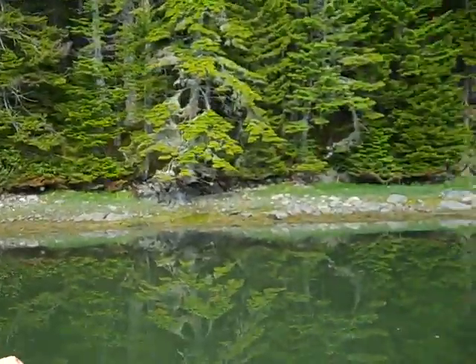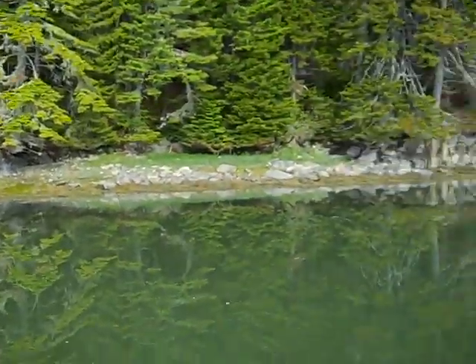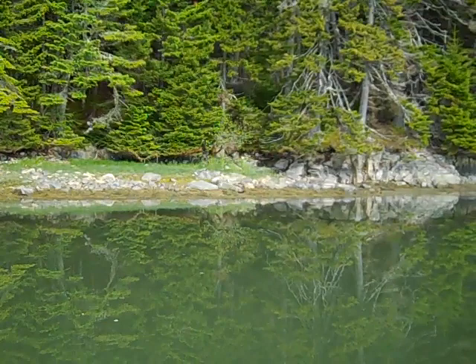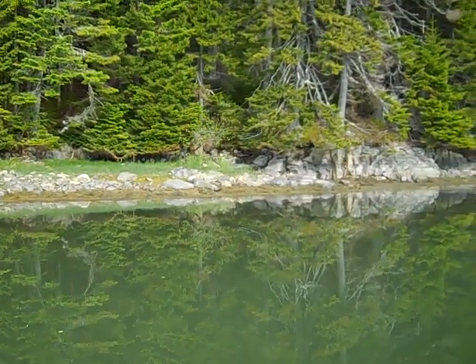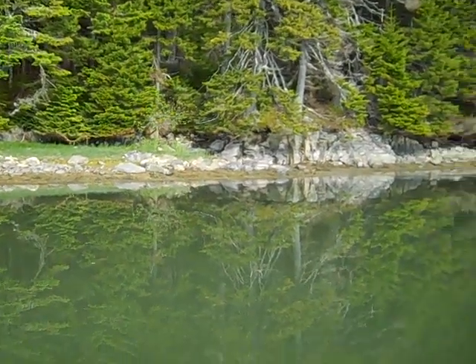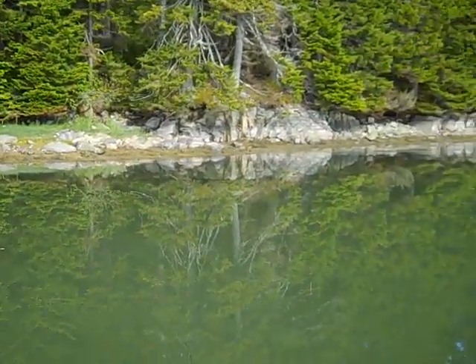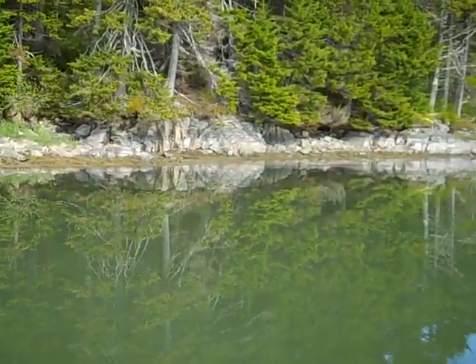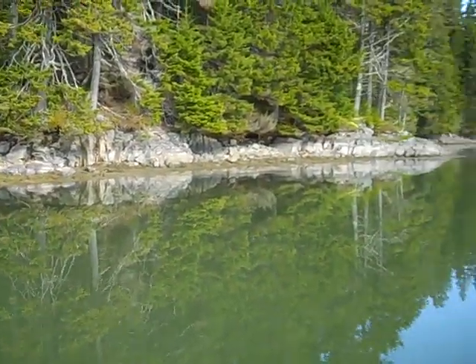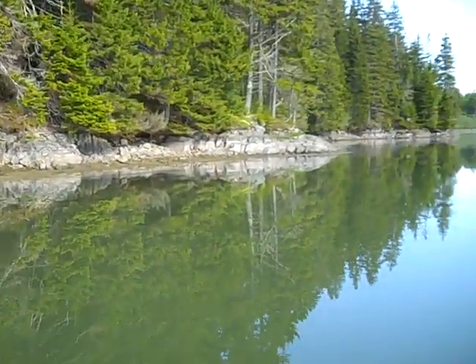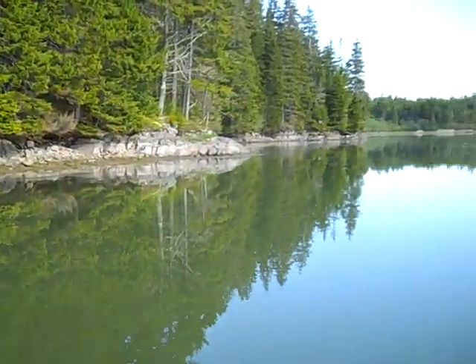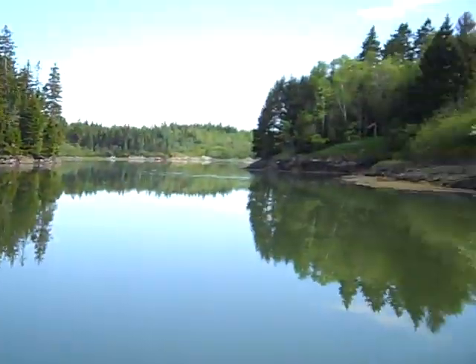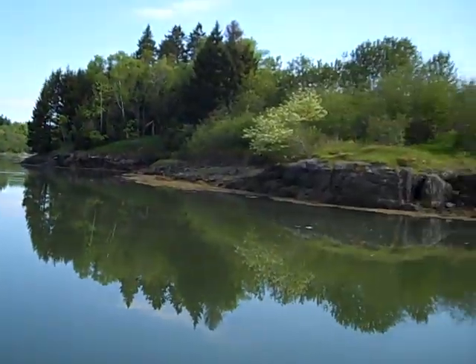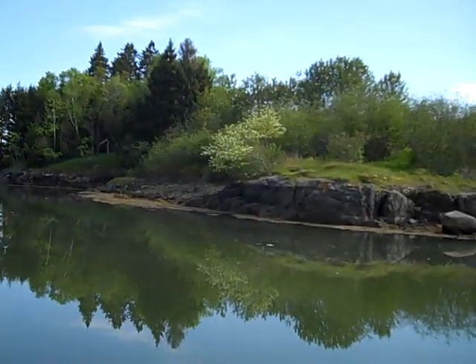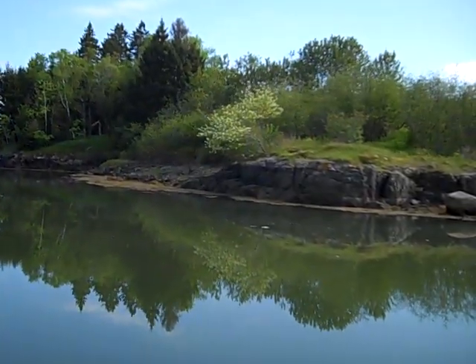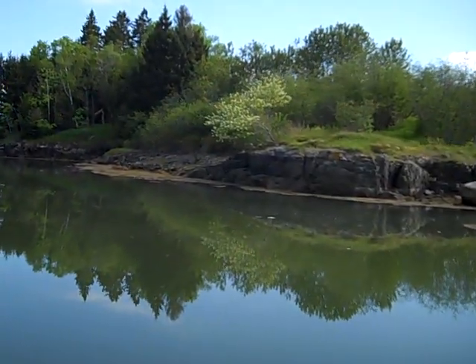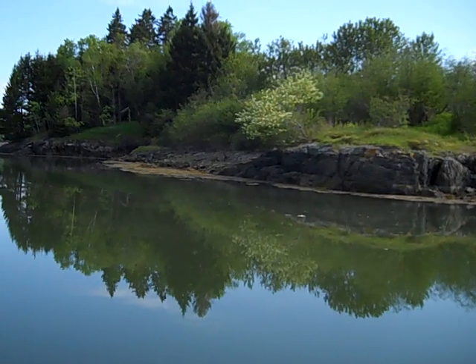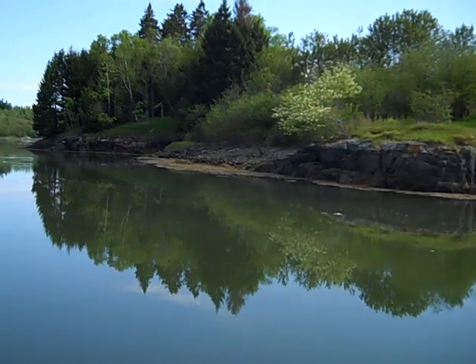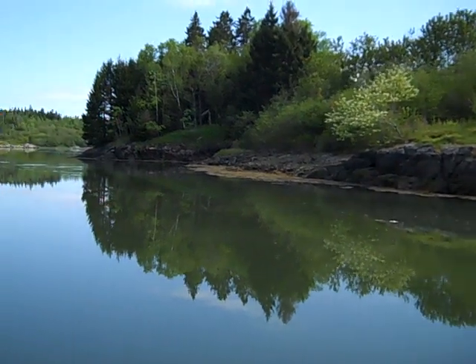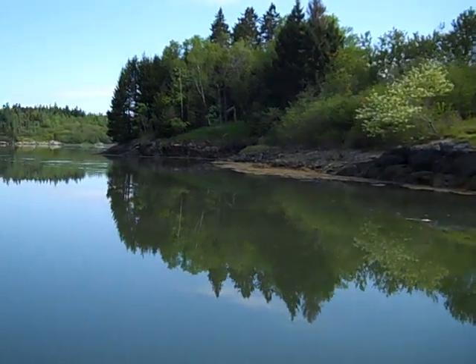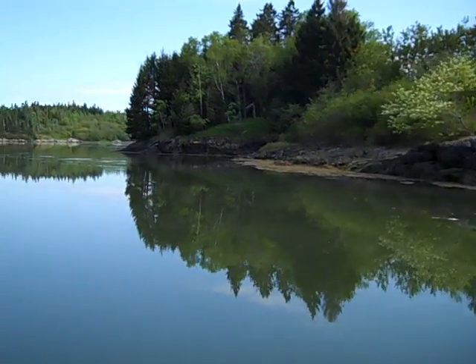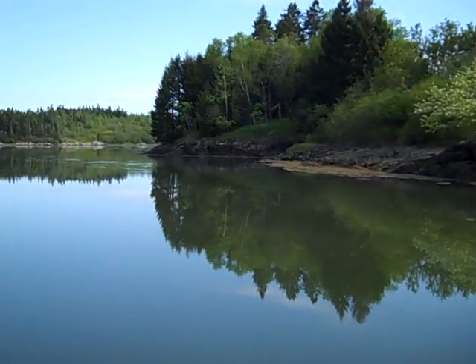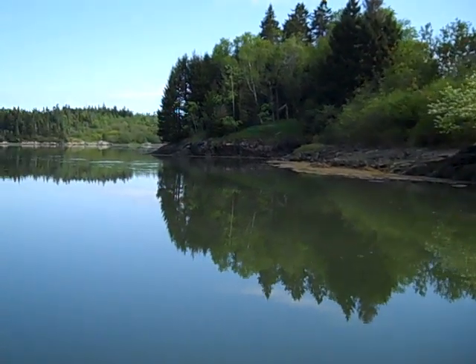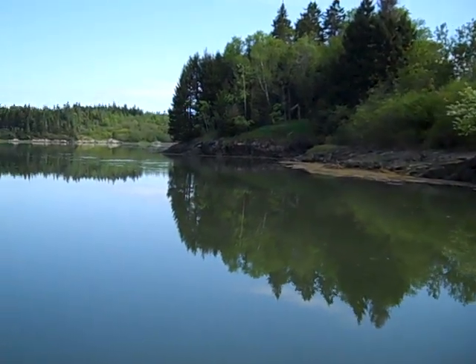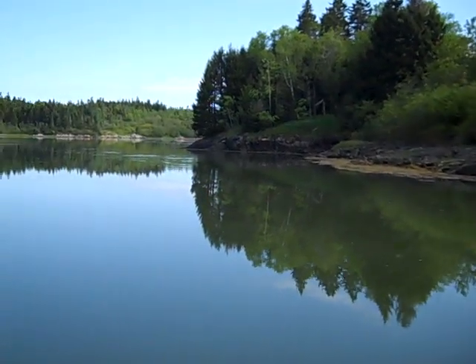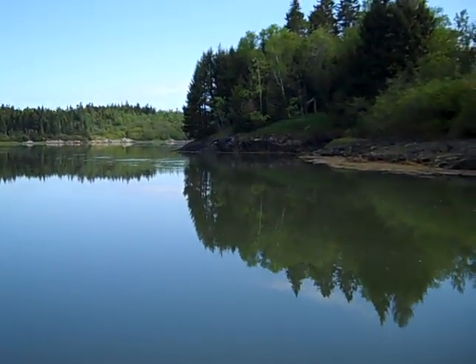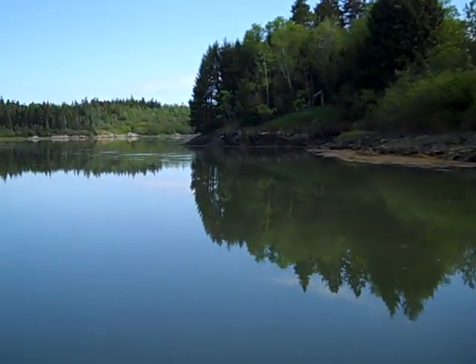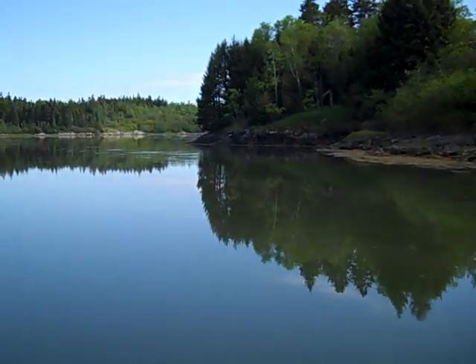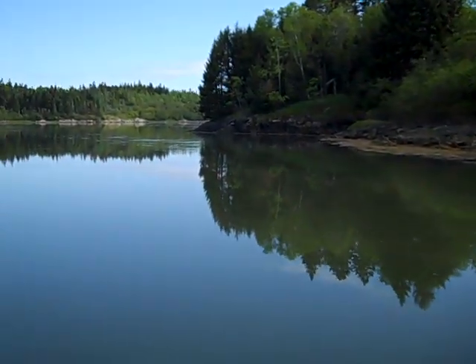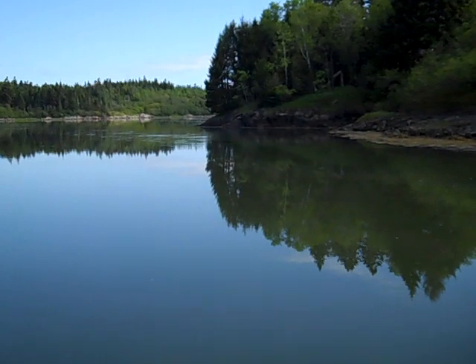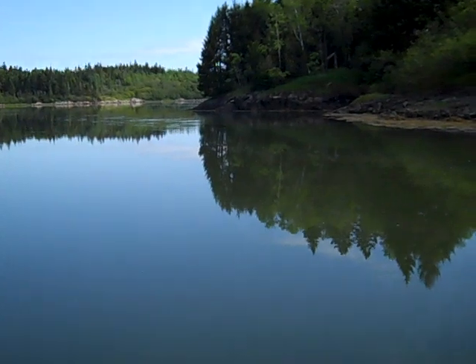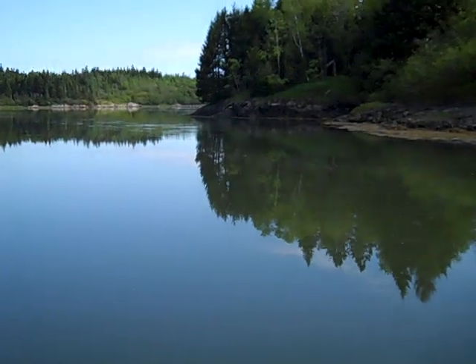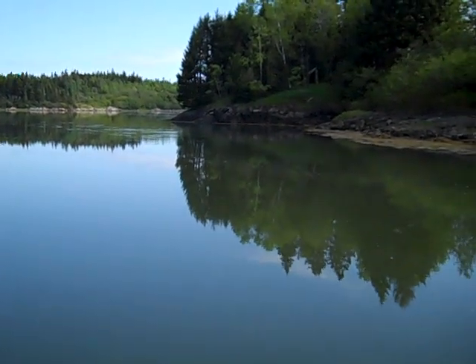The tide is going out — definitely going out. Salt water rapids, lower tide. You'd have to line through here at low tide.